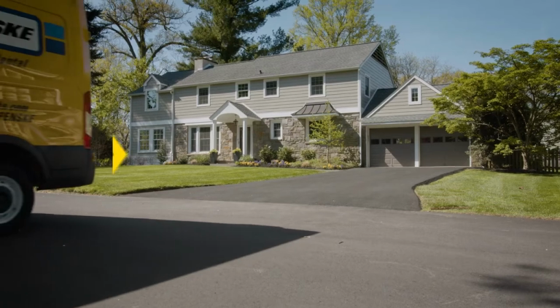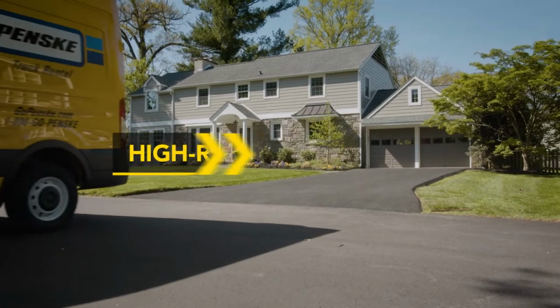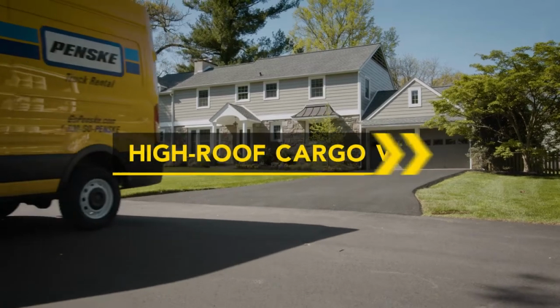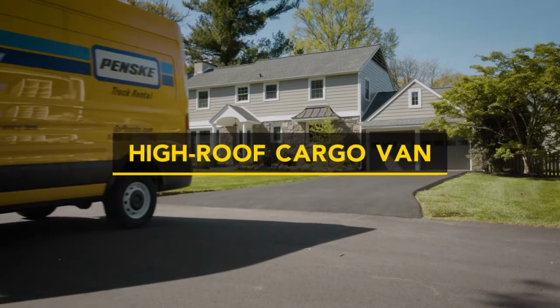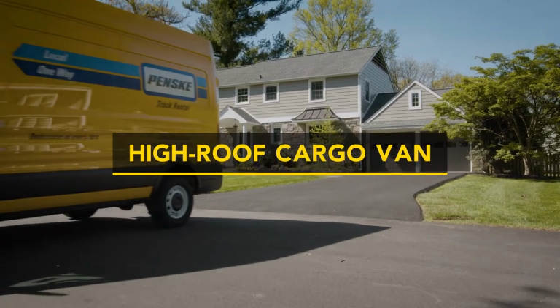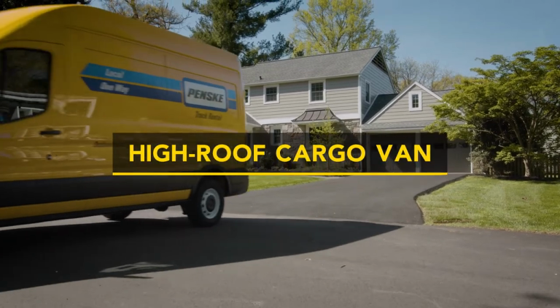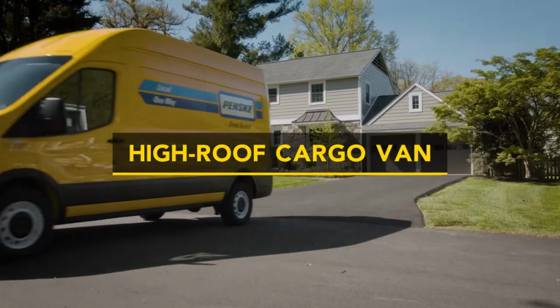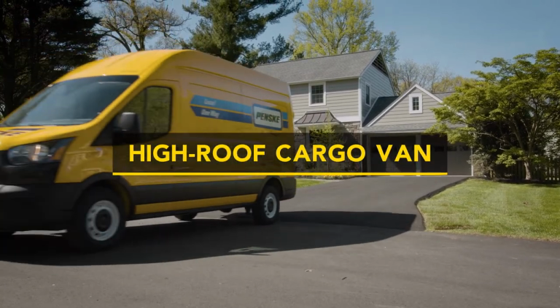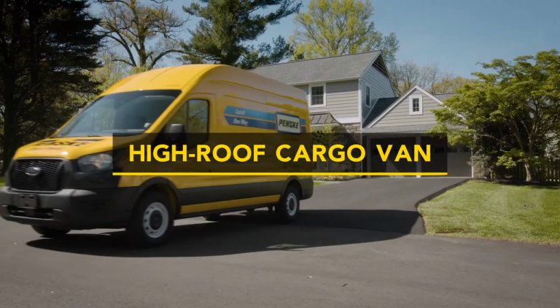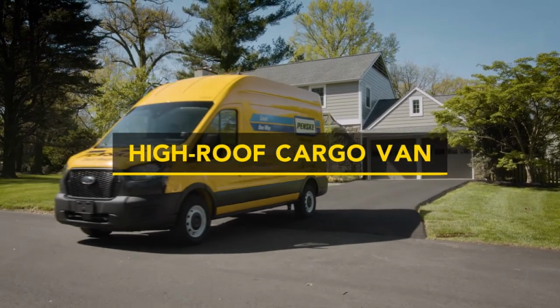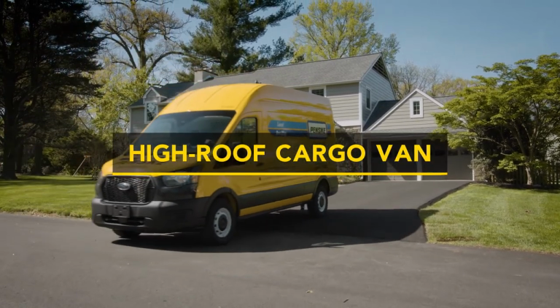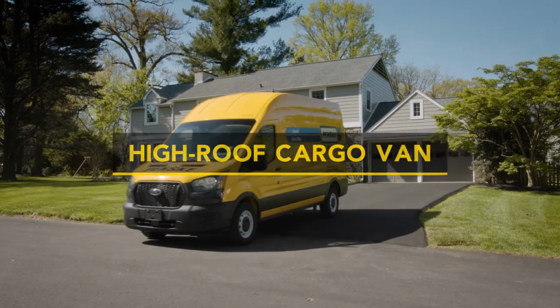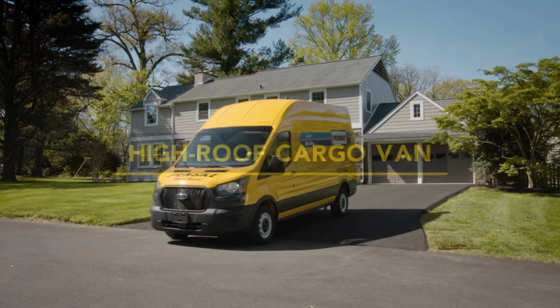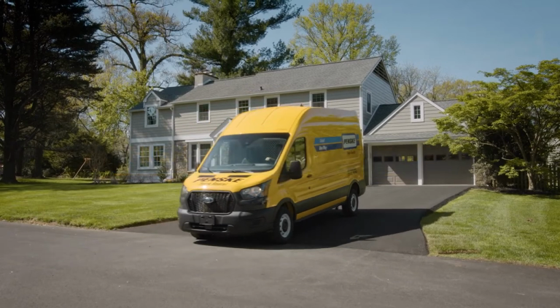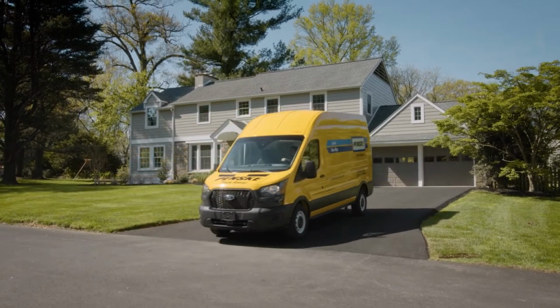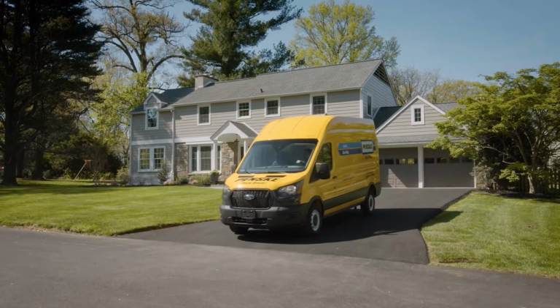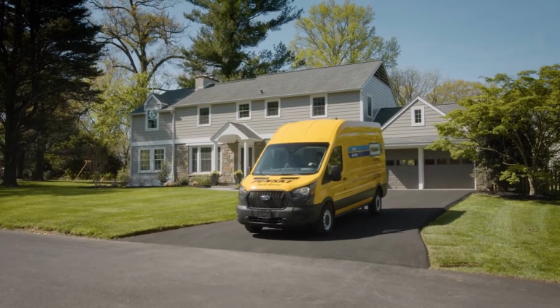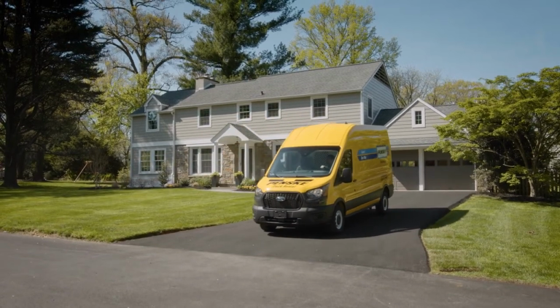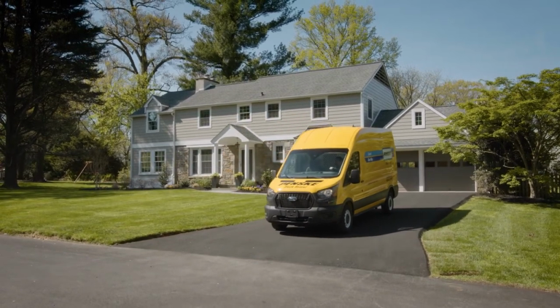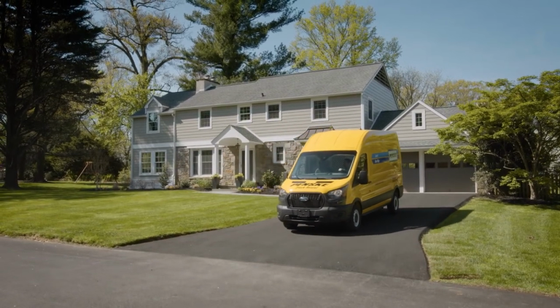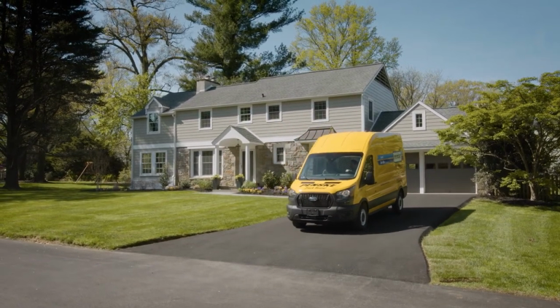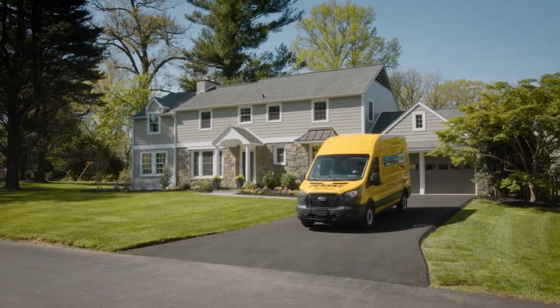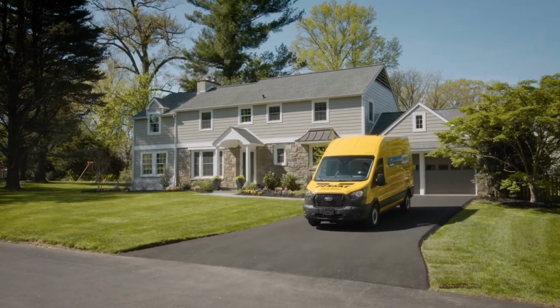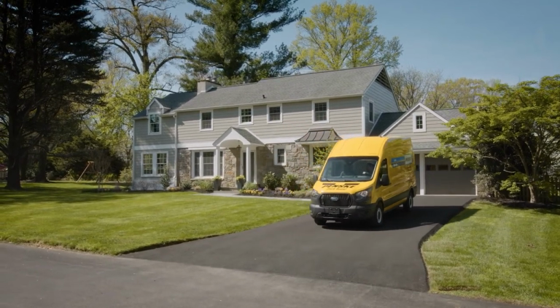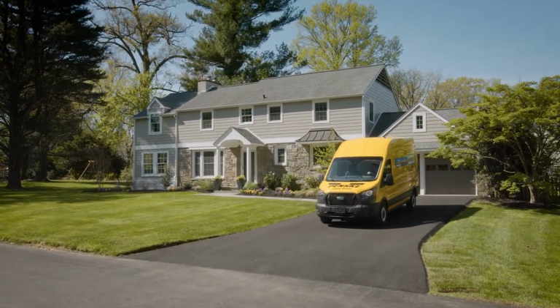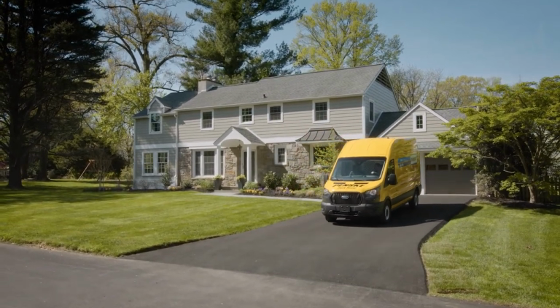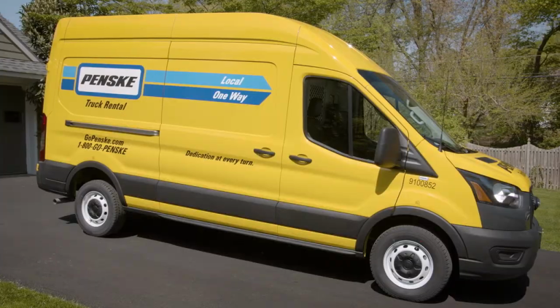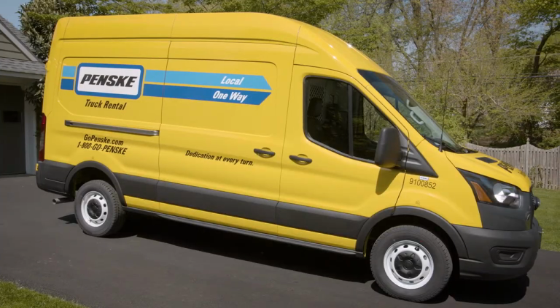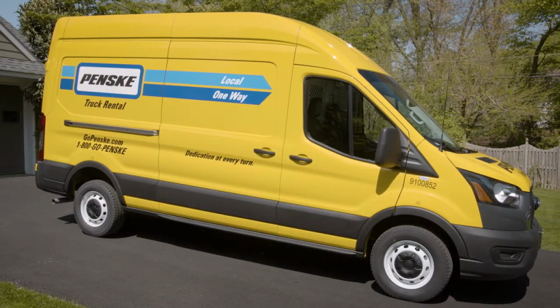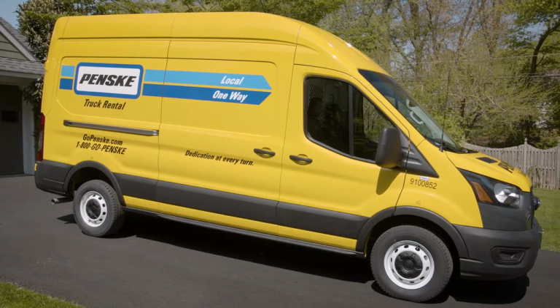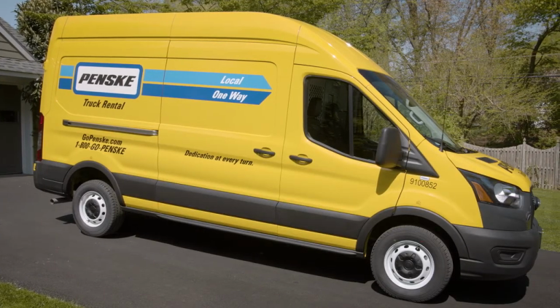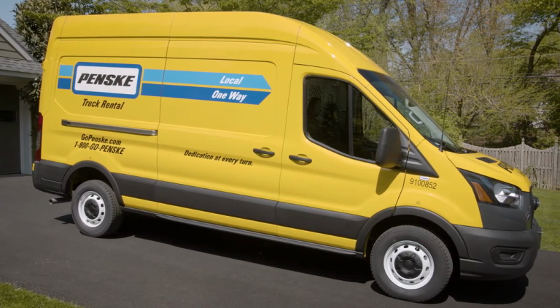Whether you're hauling stuff for that new DIY project or moving to a new apartment, you can count on Penske. With our high-roof cargo vans, you'll get the right vehicle at the right place and right time to make your trip easier.